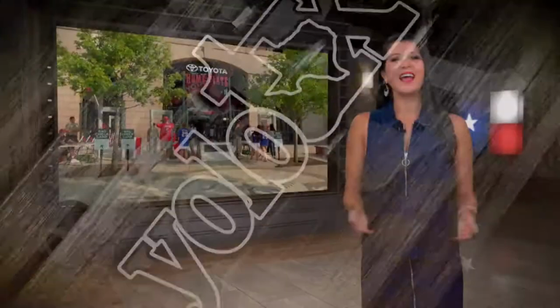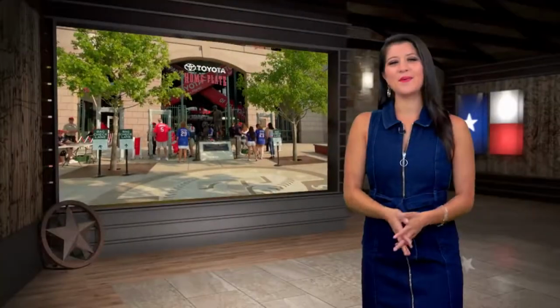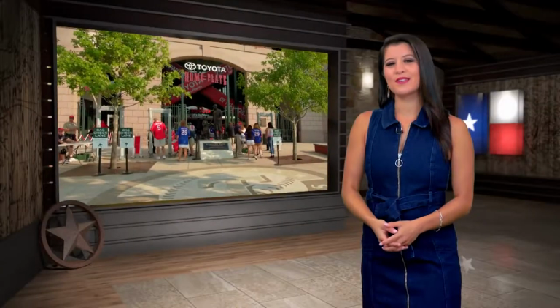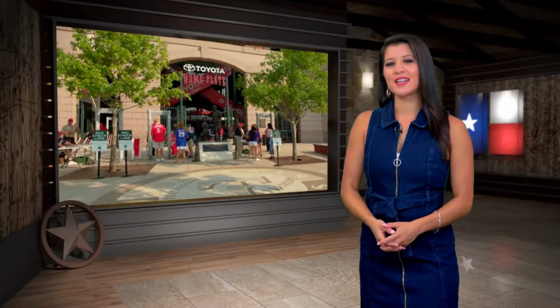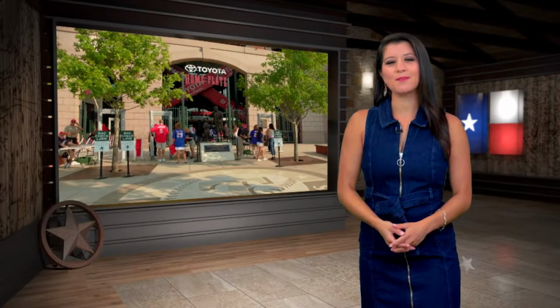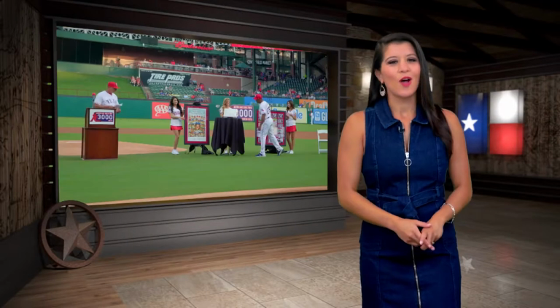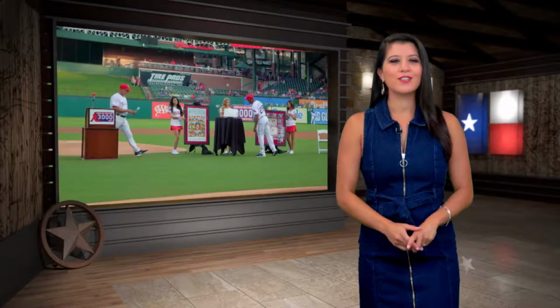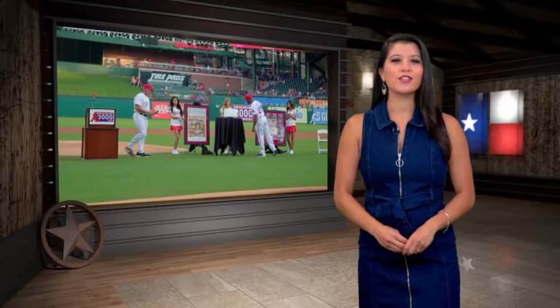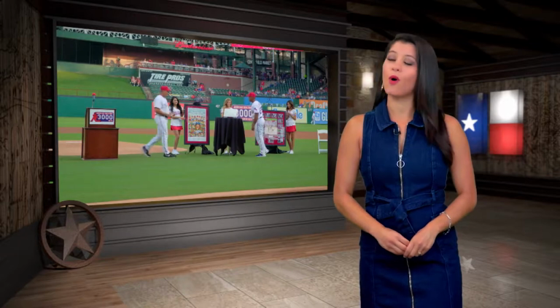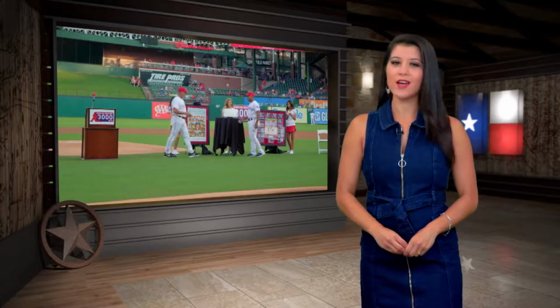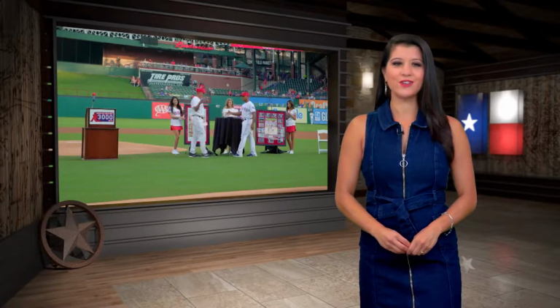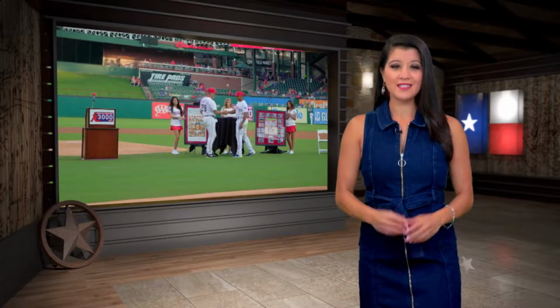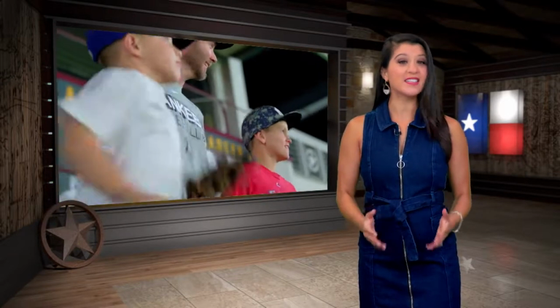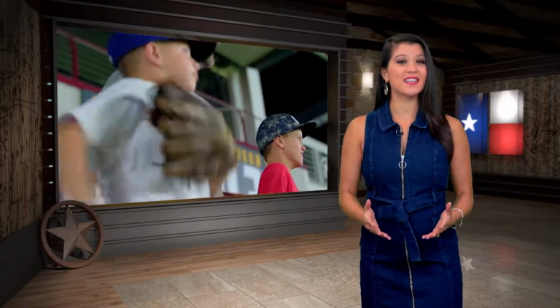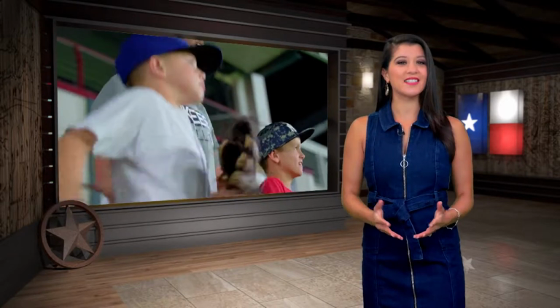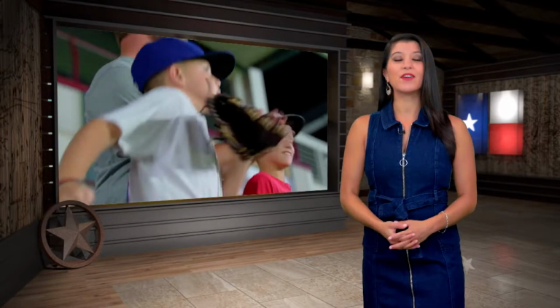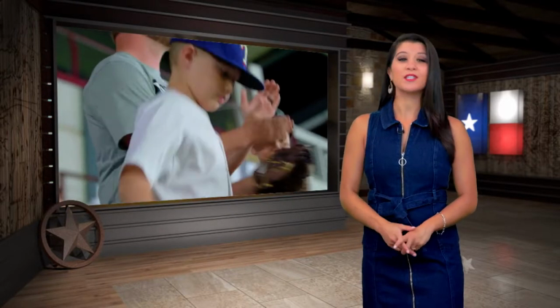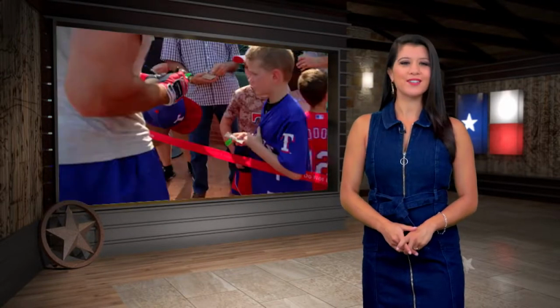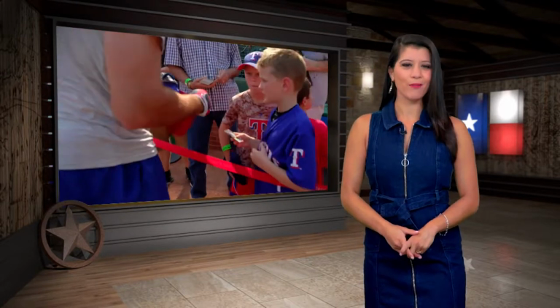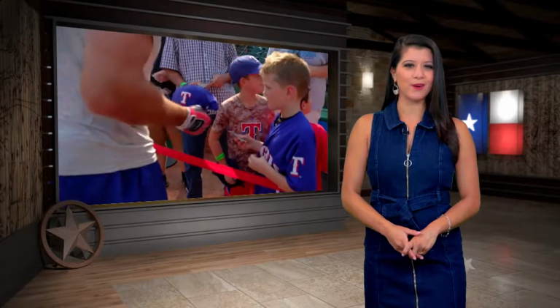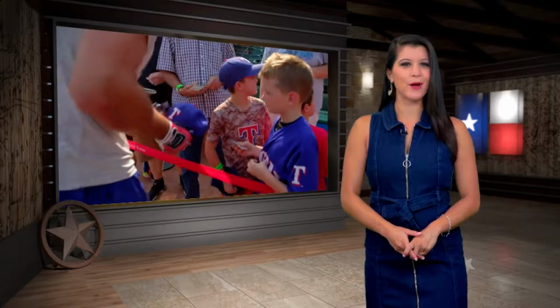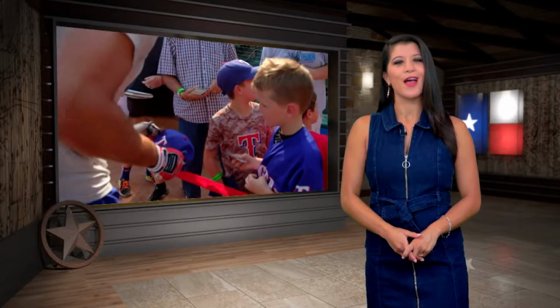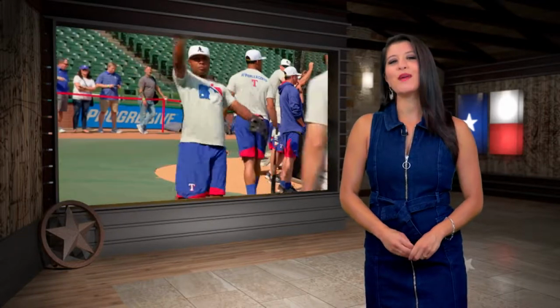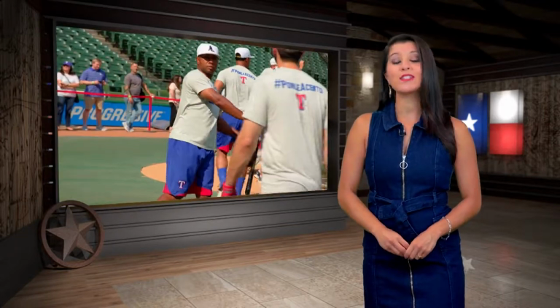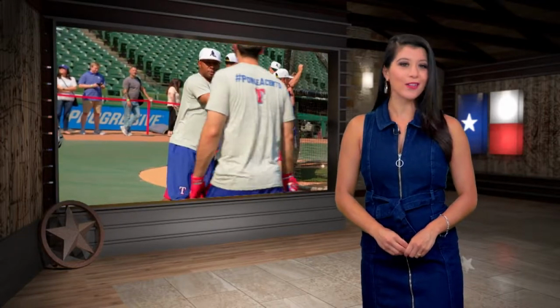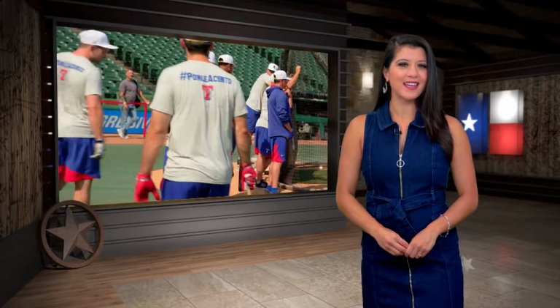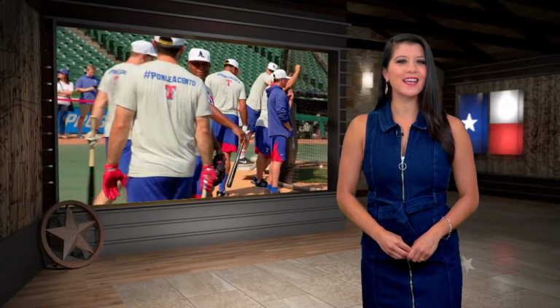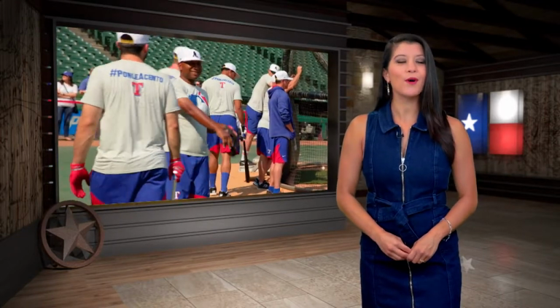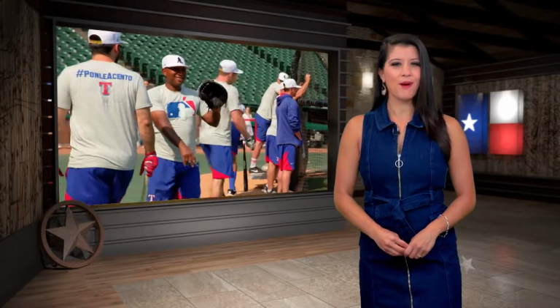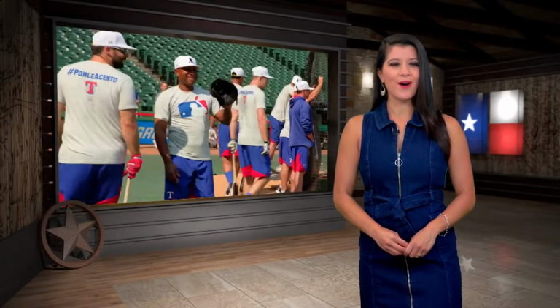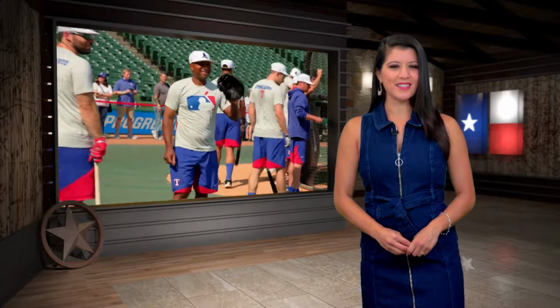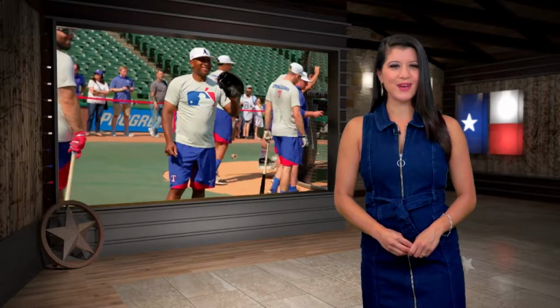Hey y'all, welcome back to Yellow Texas. Up next we are headed to a place with a whole lot of history, some fantastic fans, and one of the best players in all of baseball. Come along as we make our way to Arlington to check out Globe Life Park, home of the Texas Rangers.